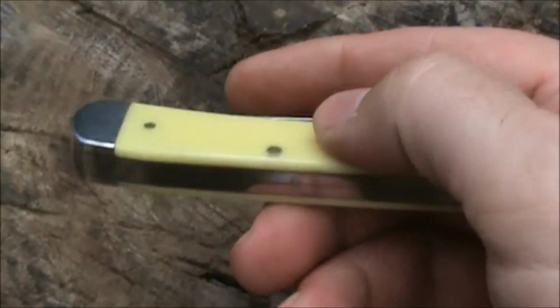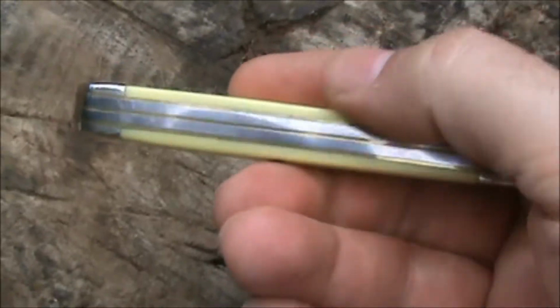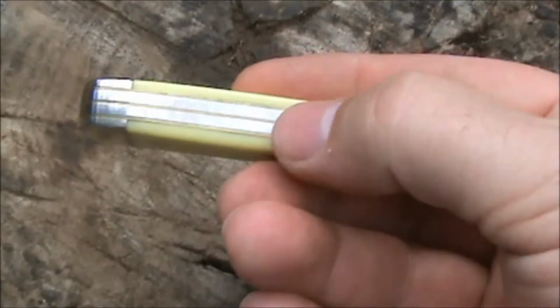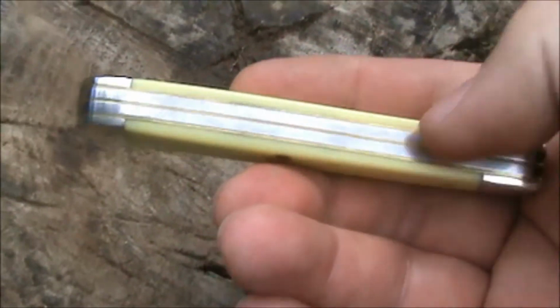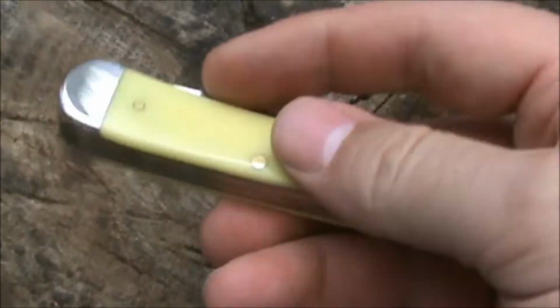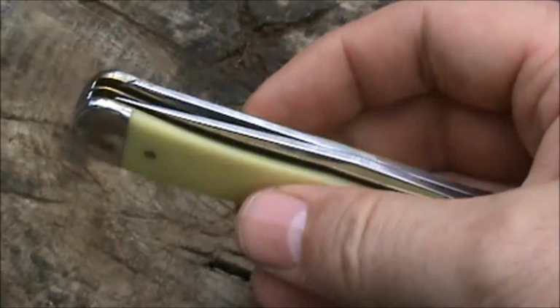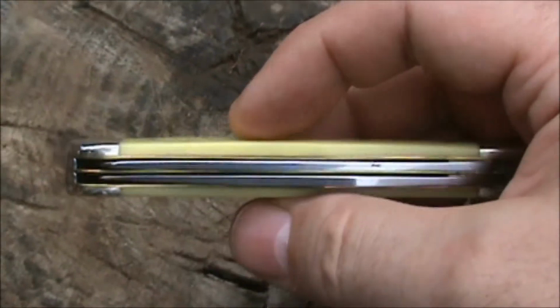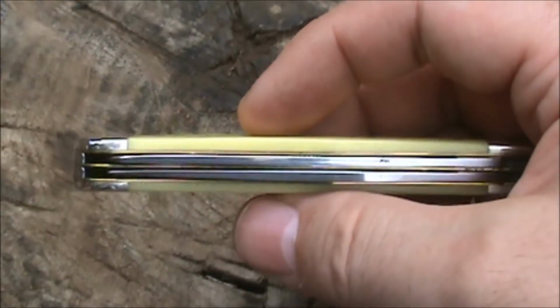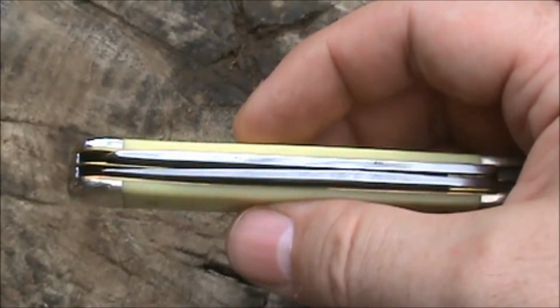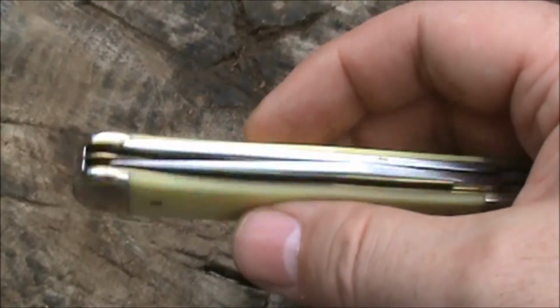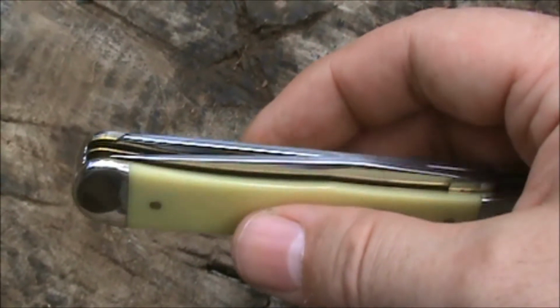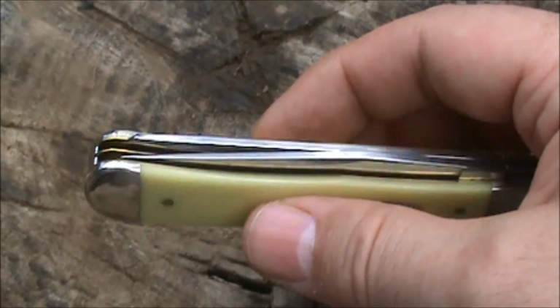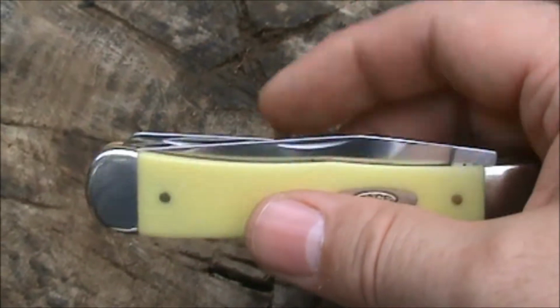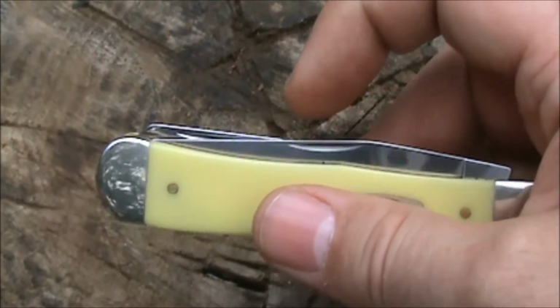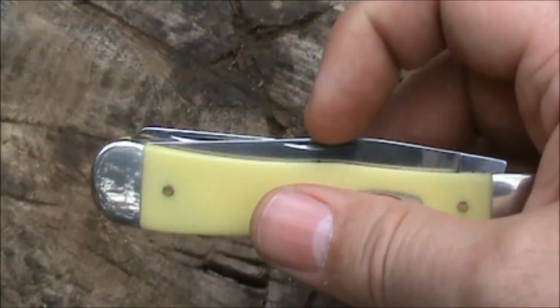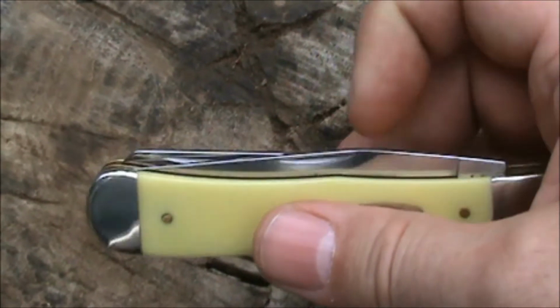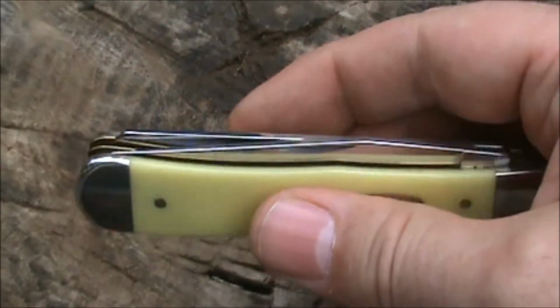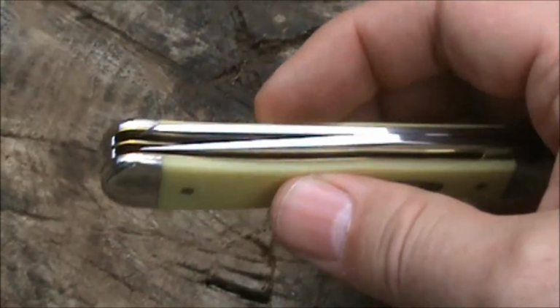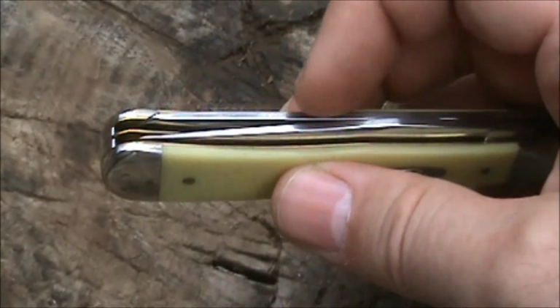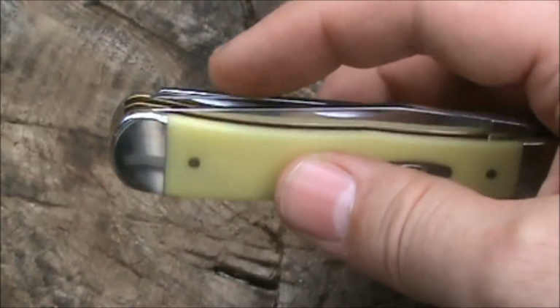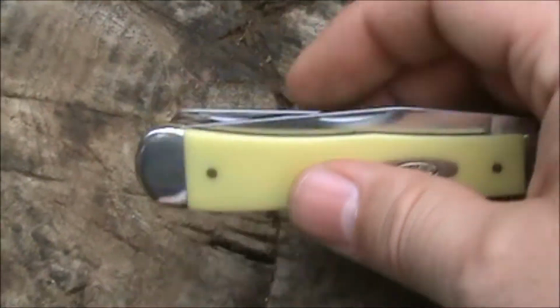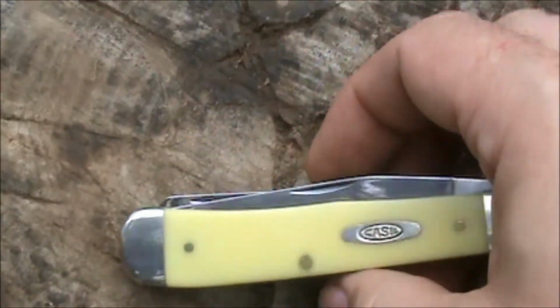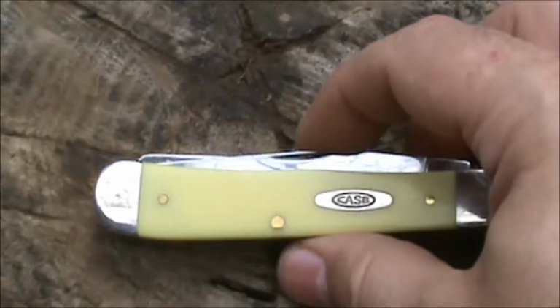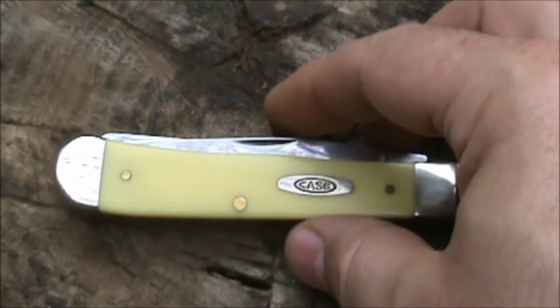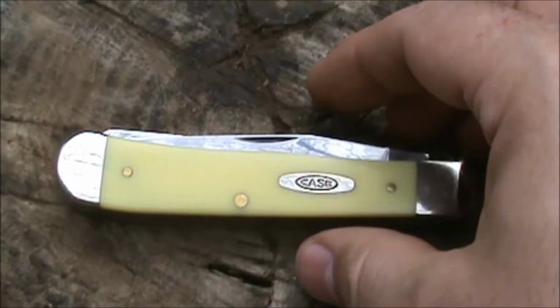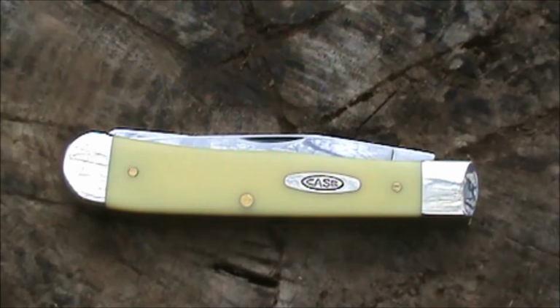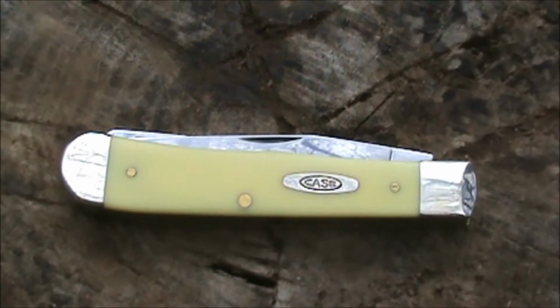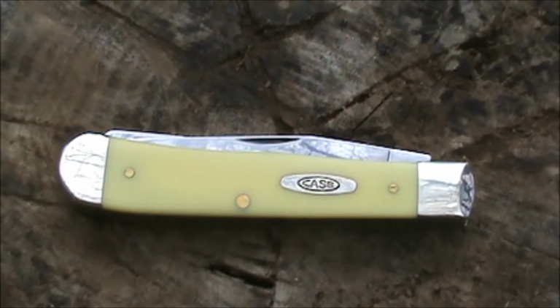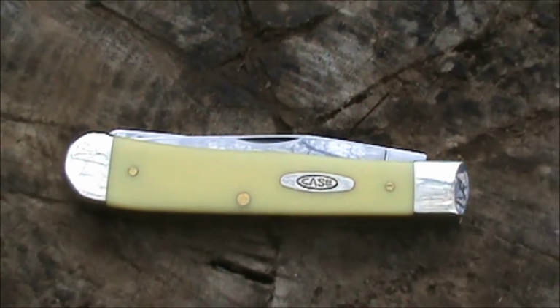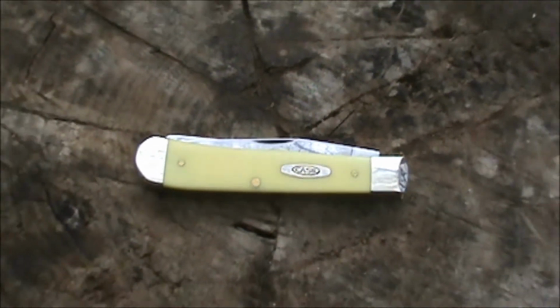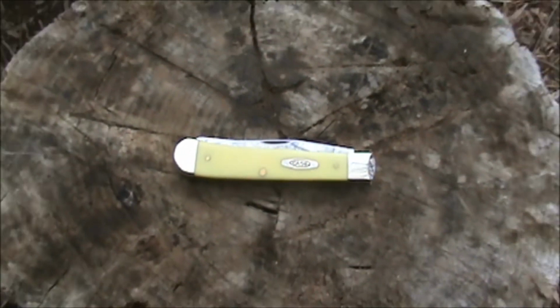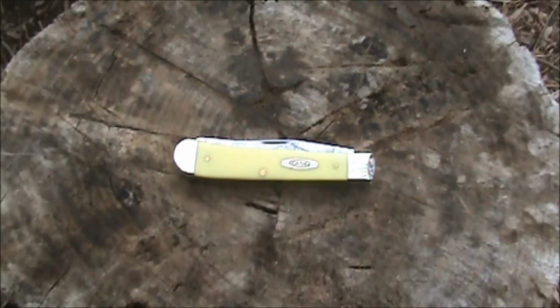It uses spring tension from the back springs. On your trapper knife you traditionally have a long clip point blade and a long spay blade, and I'll back out and give you a better look.